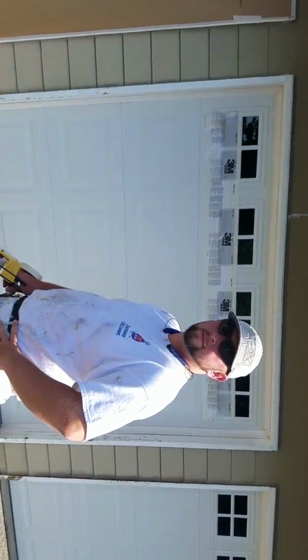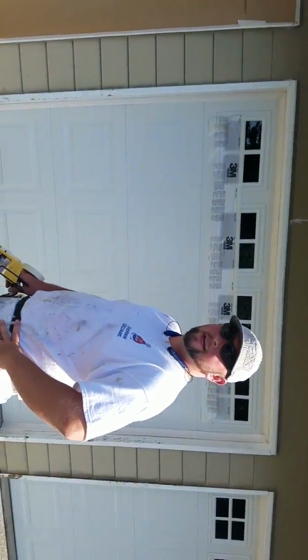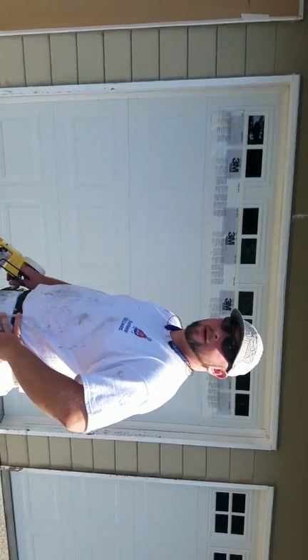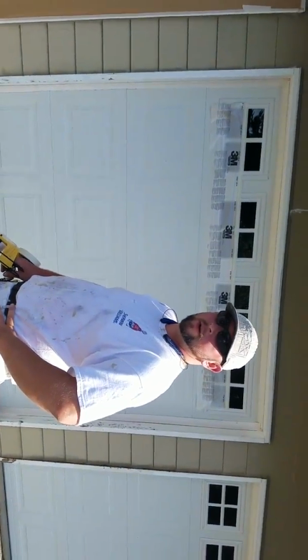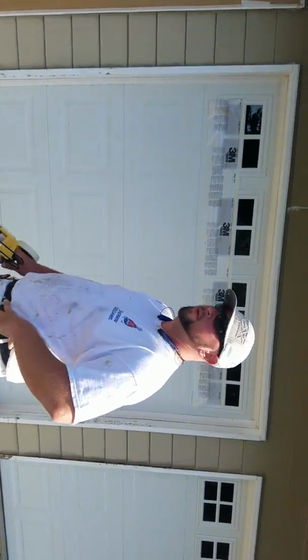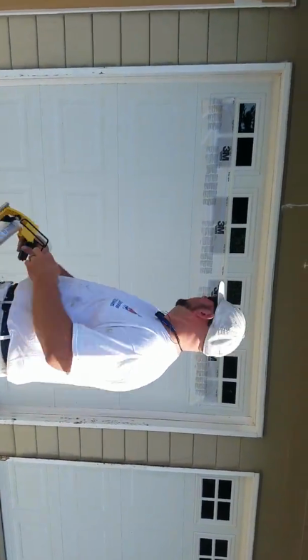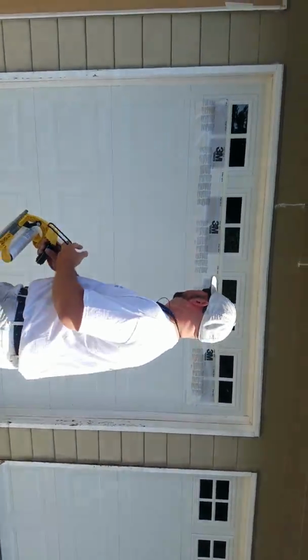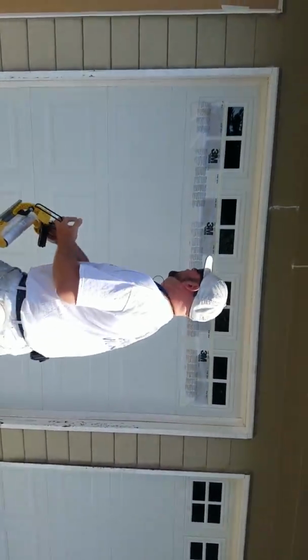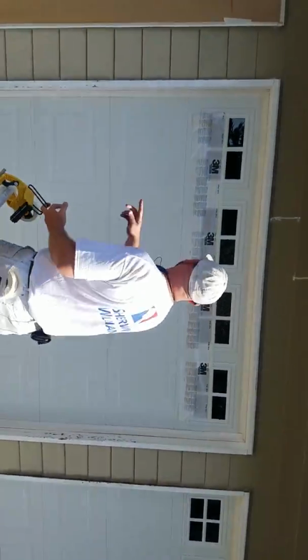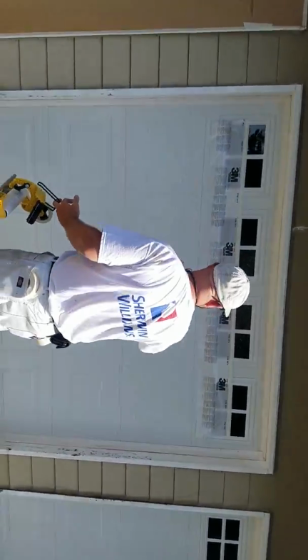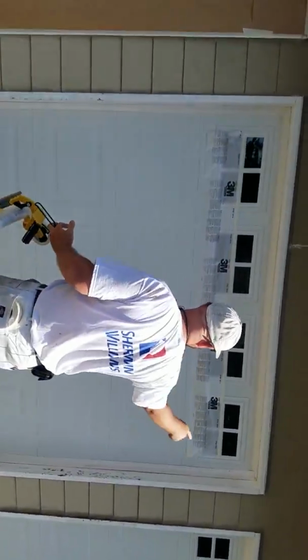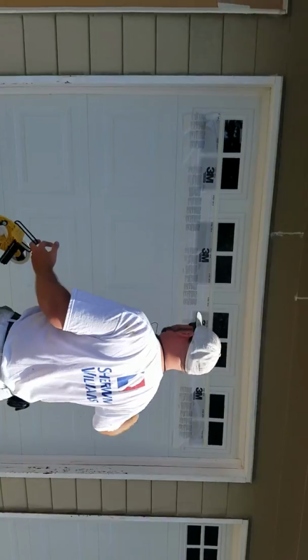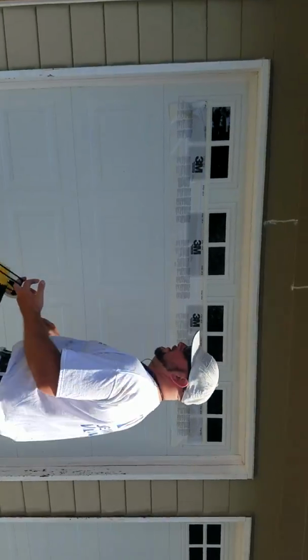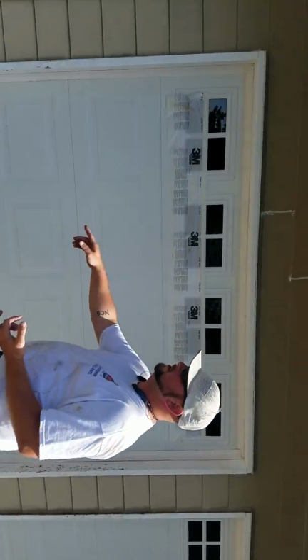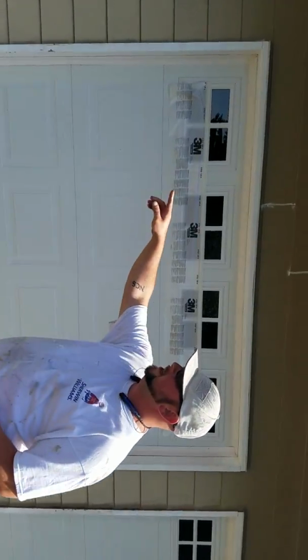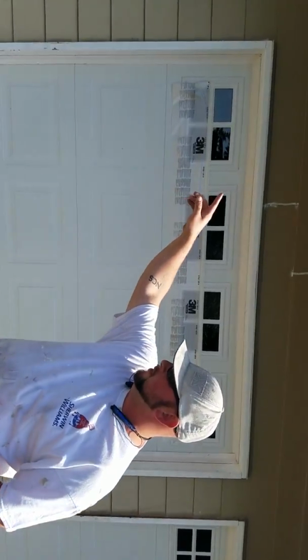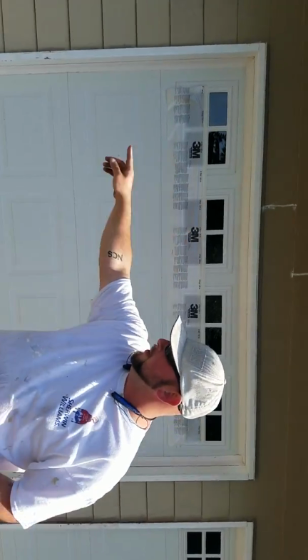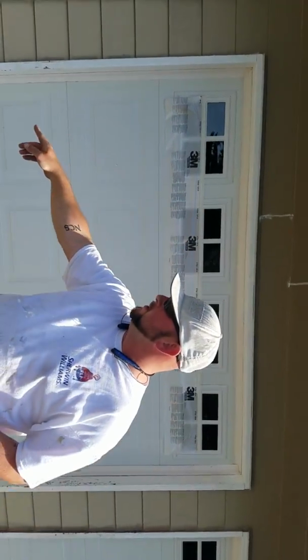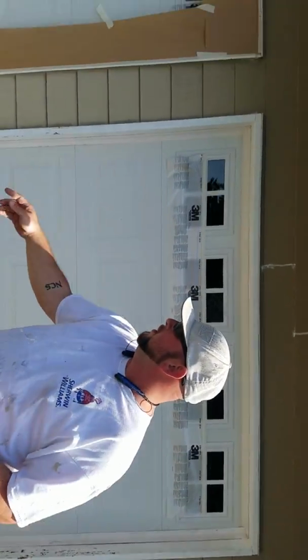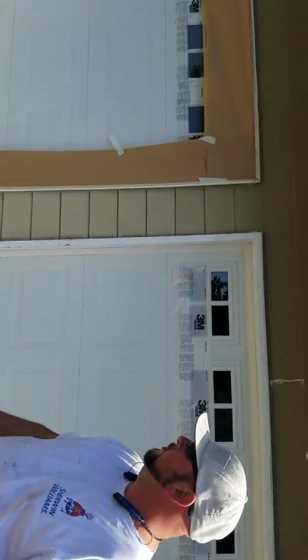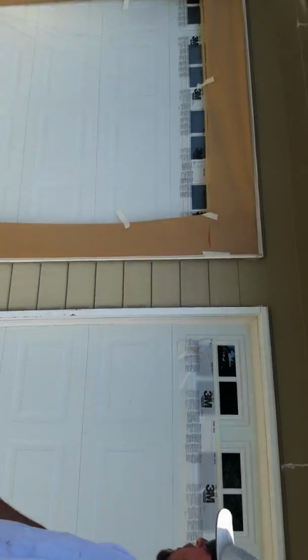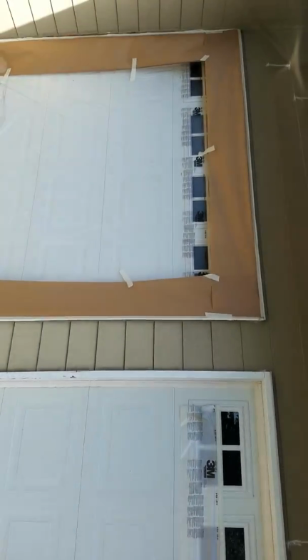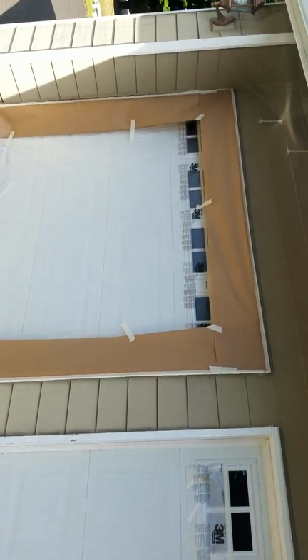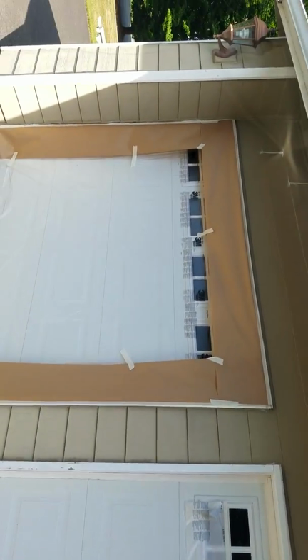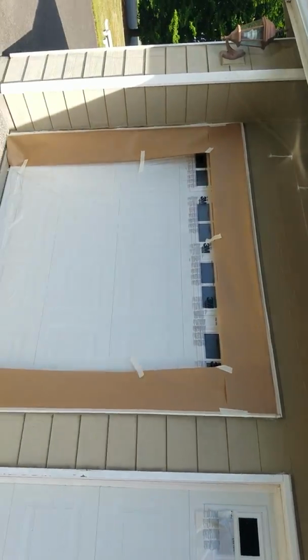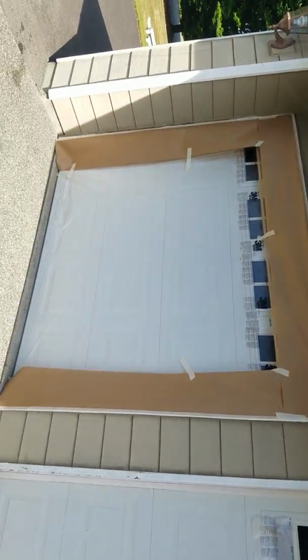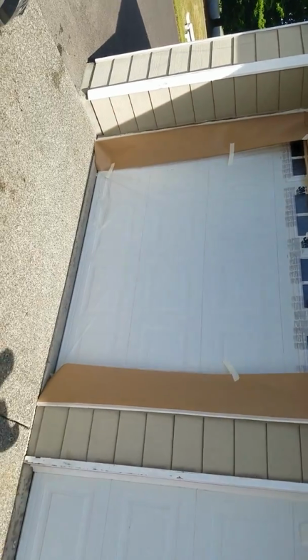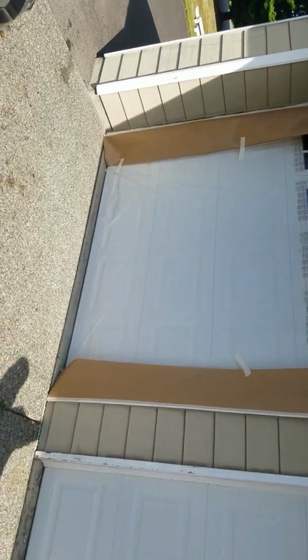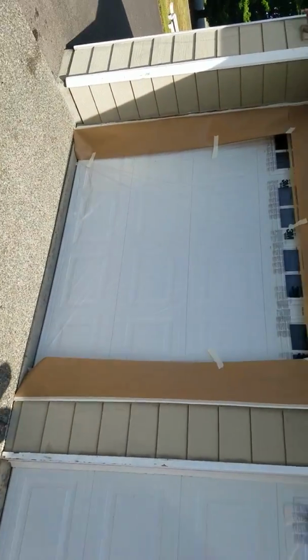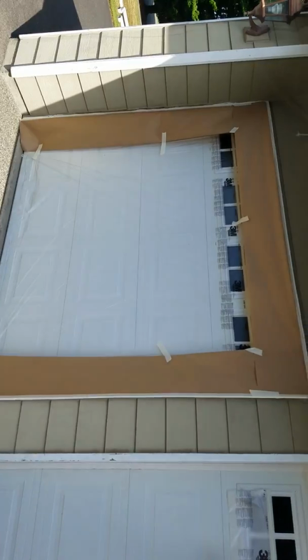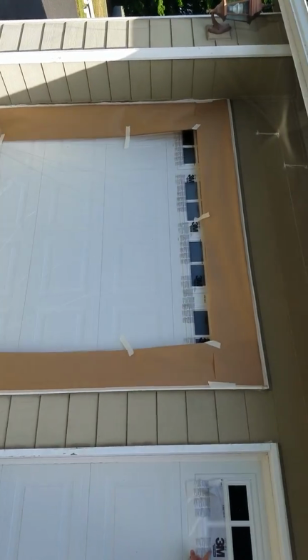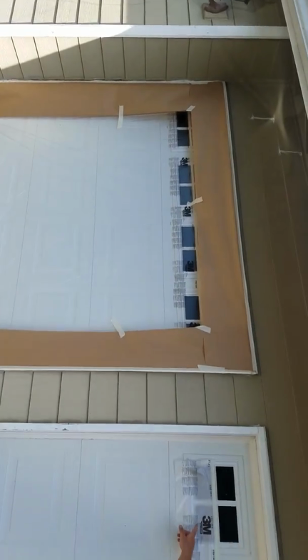Hey guys, this is Brandon from SprayNorthwest. I'm going to show you how to mask some garage doors right now. This is an example of an already masked garage door. We're going to be using some product called 3M hand masker.